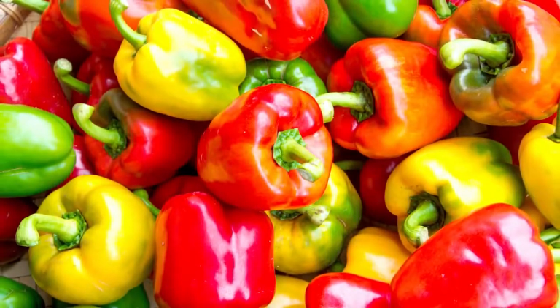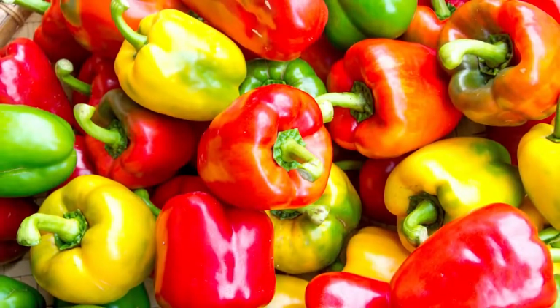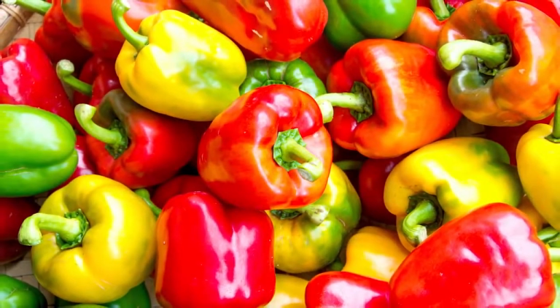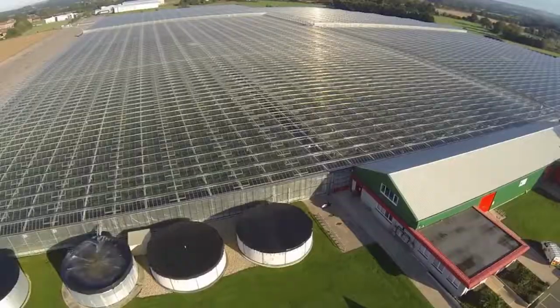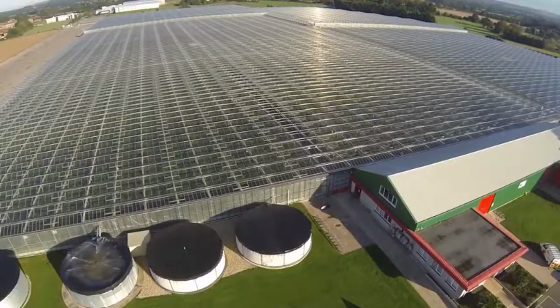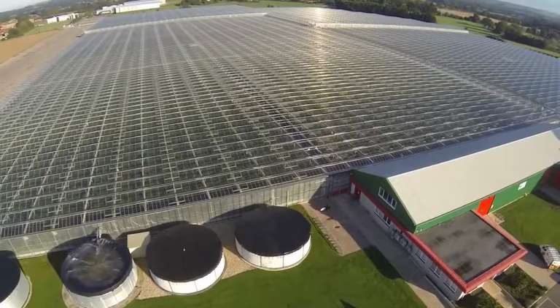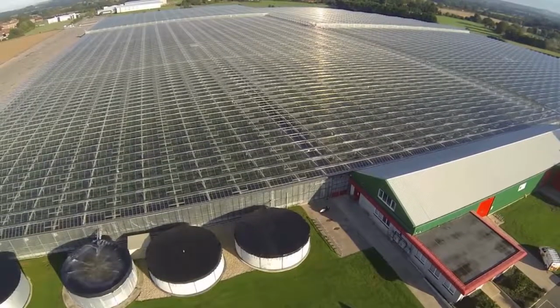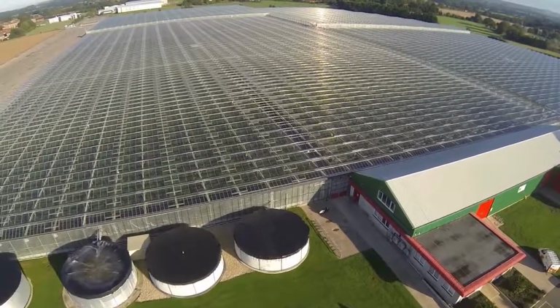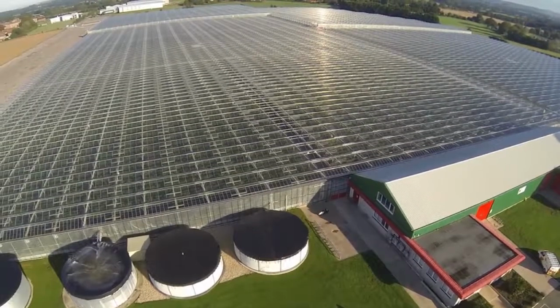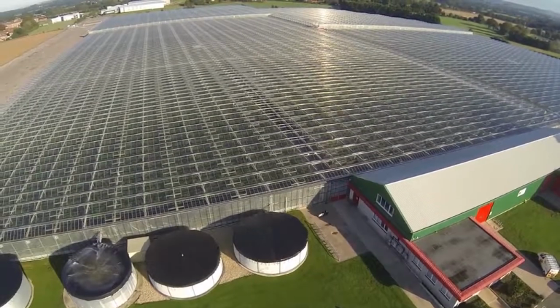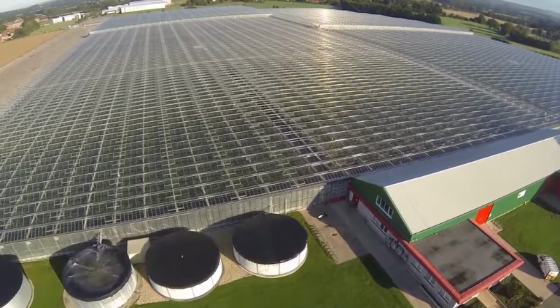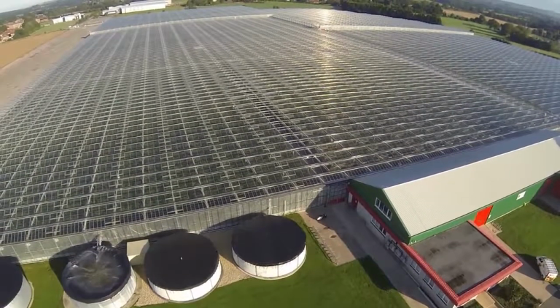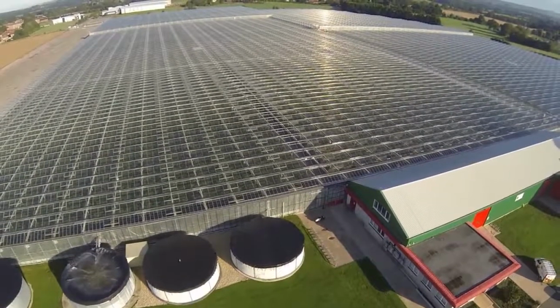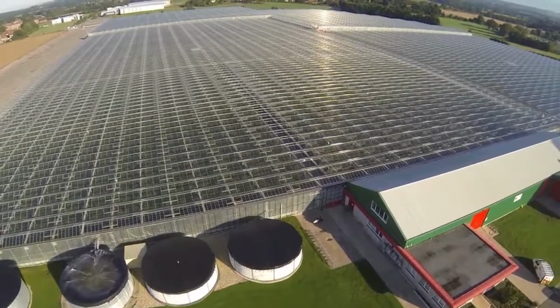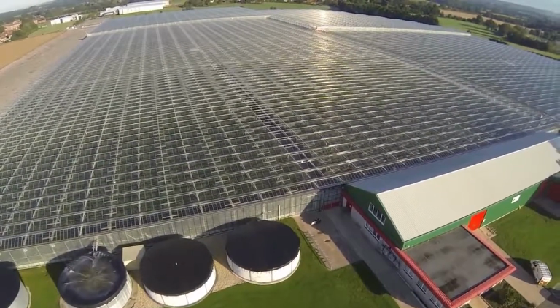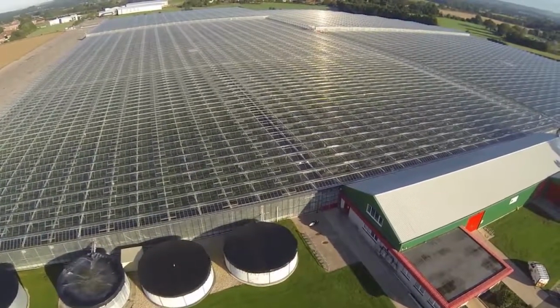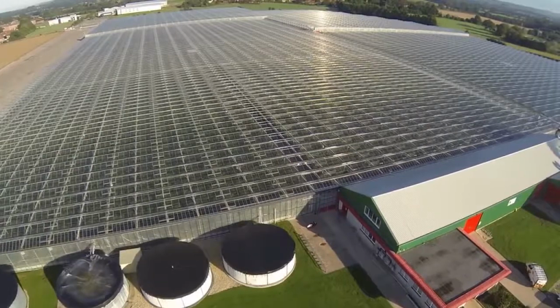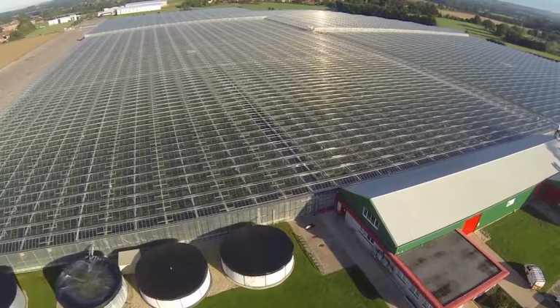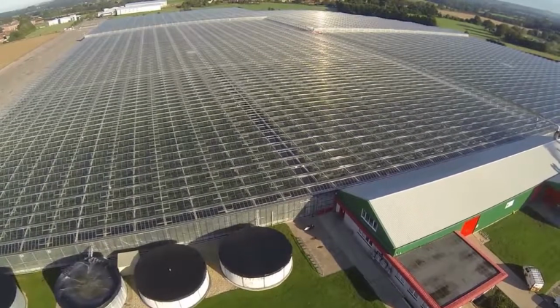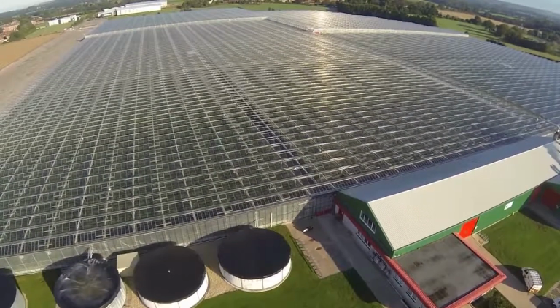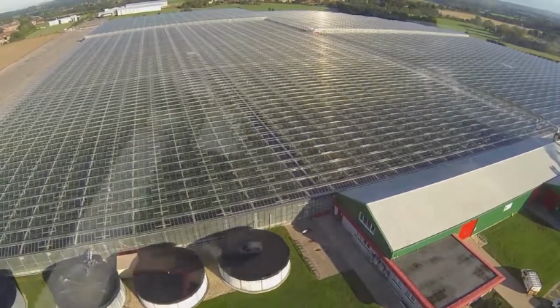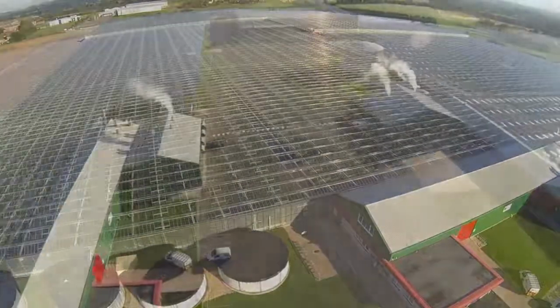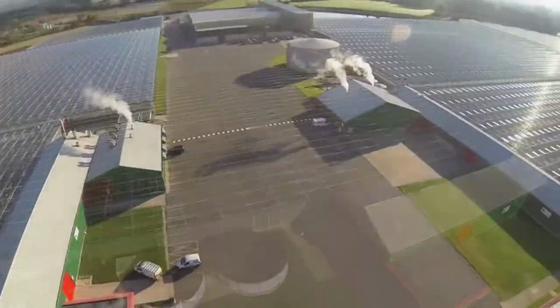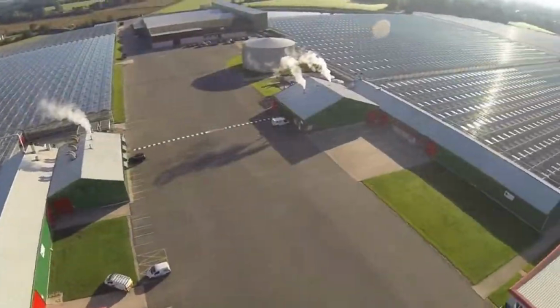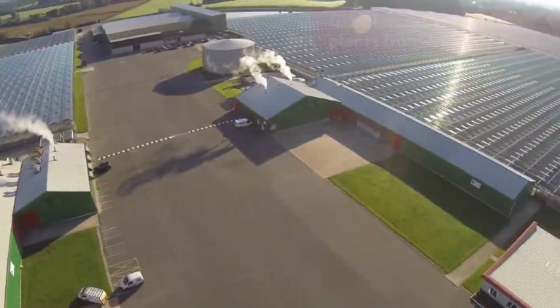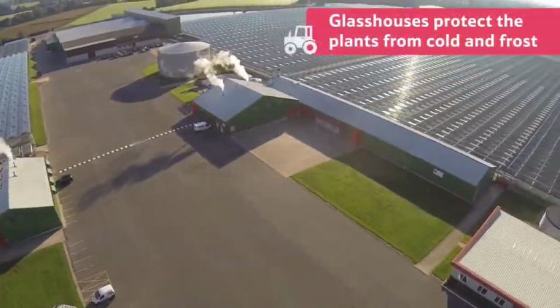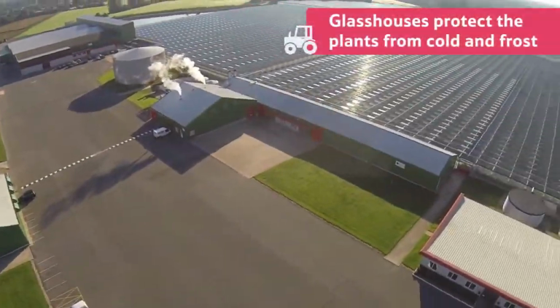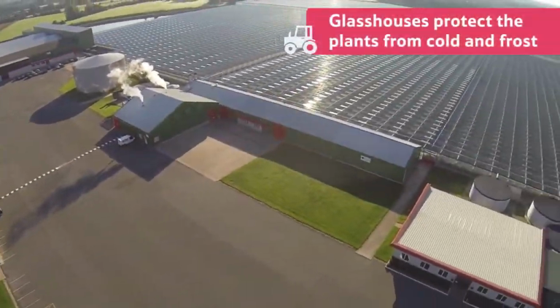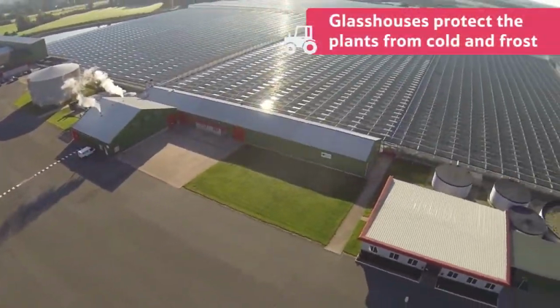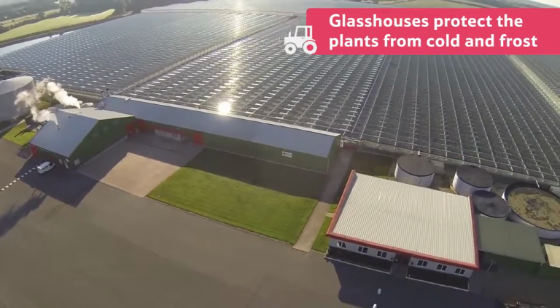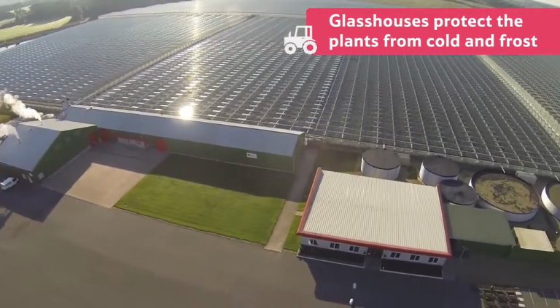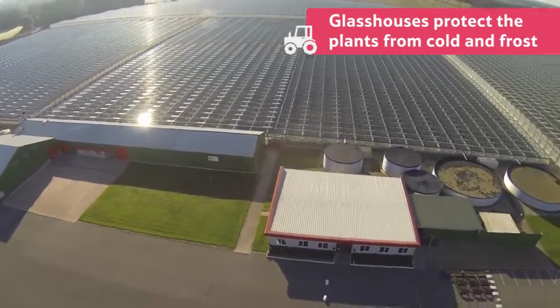Because peppers prefer warmer climates than we have here in the United Kingdom, the farmers grow them inside extremely large glass houses like this one. This protects them from cold and frost.